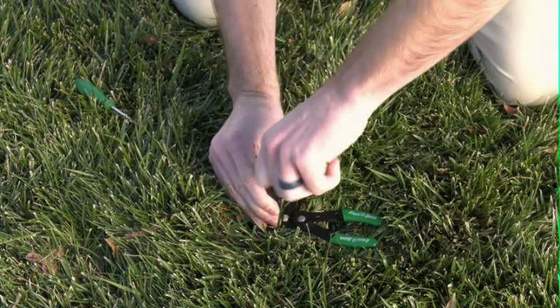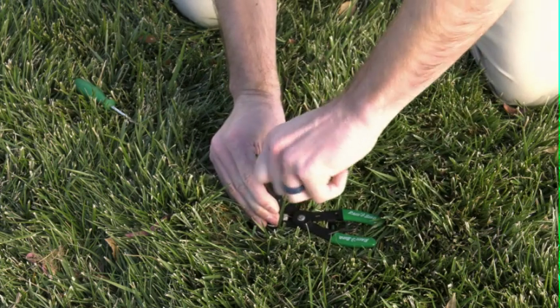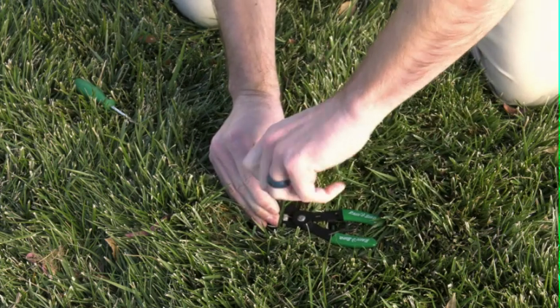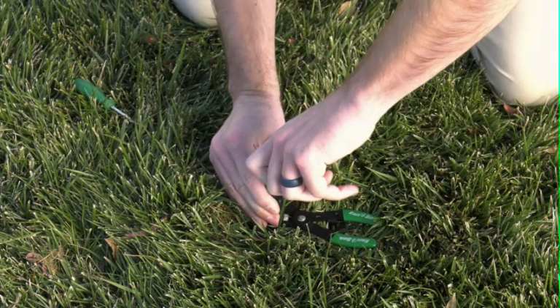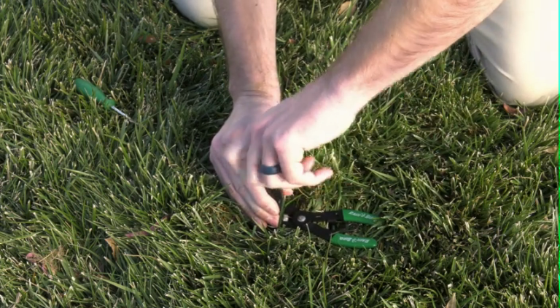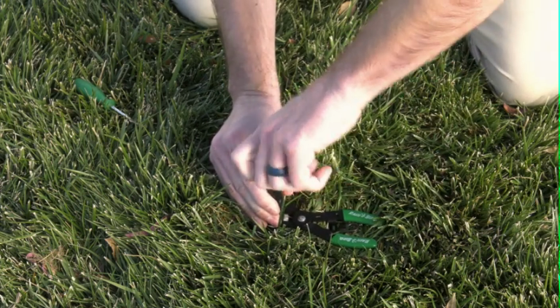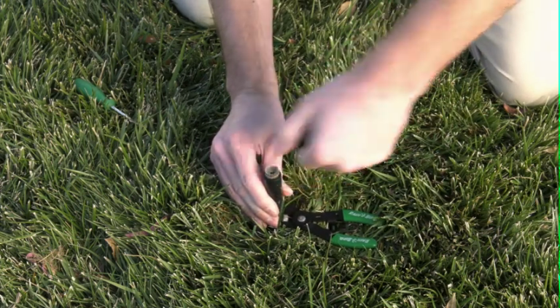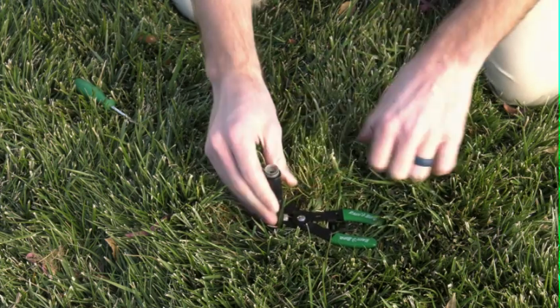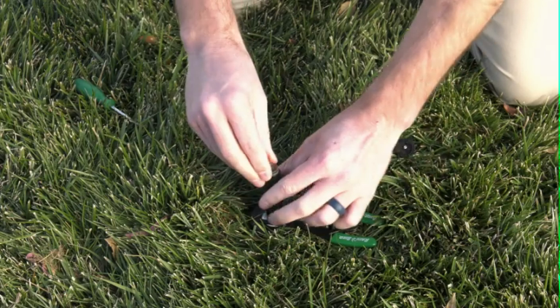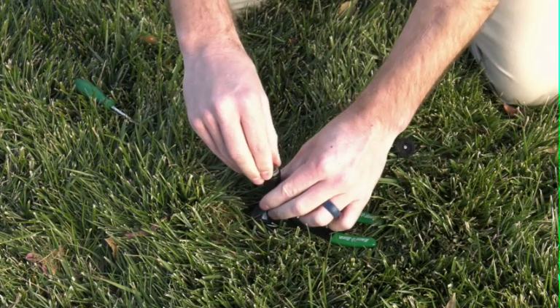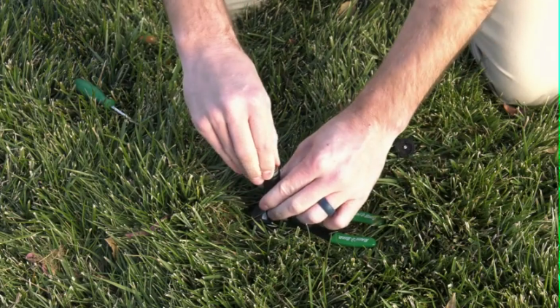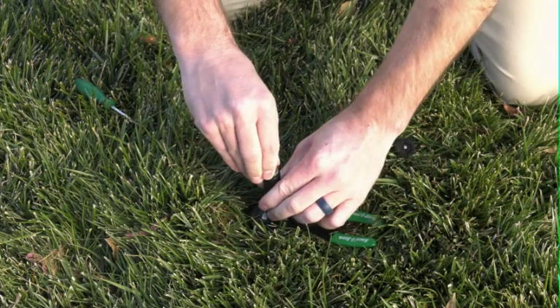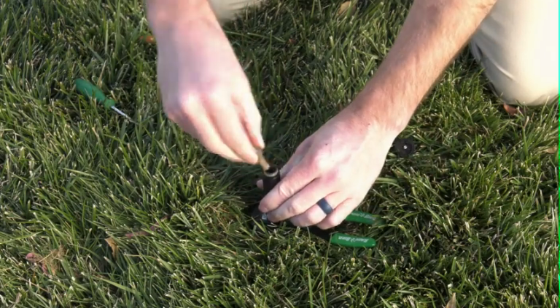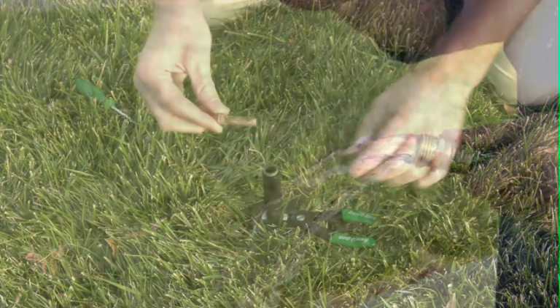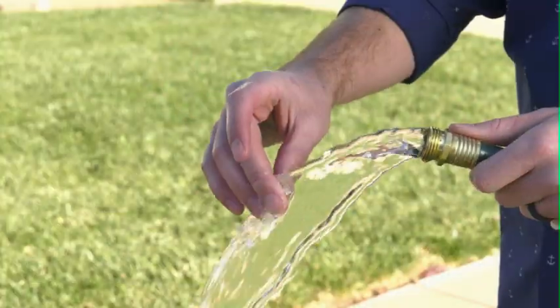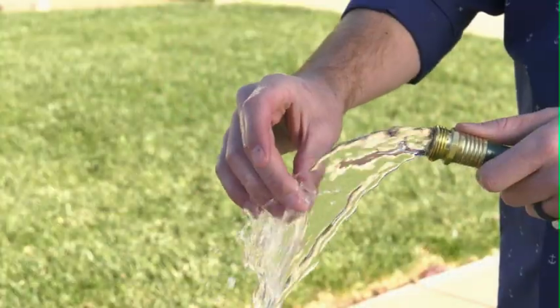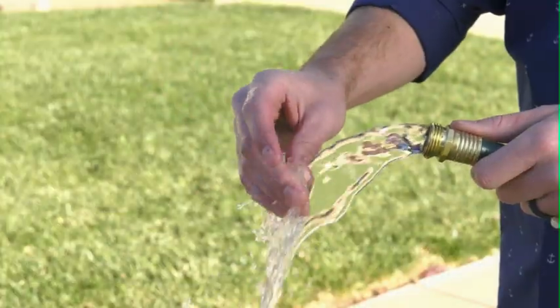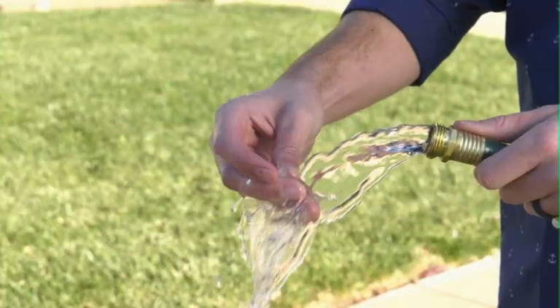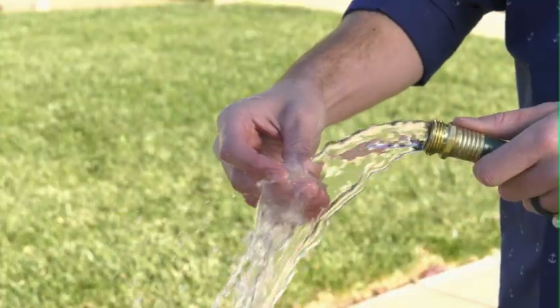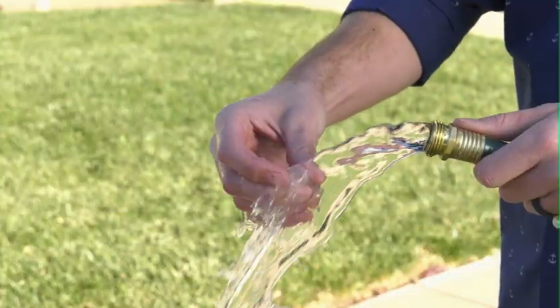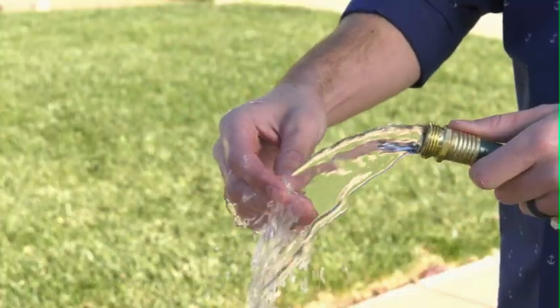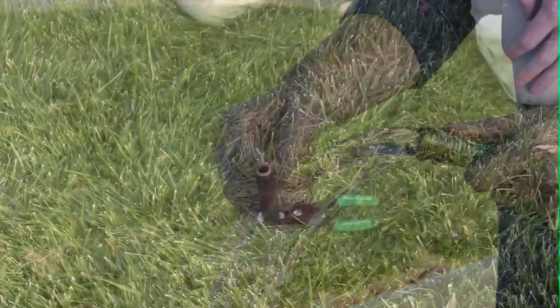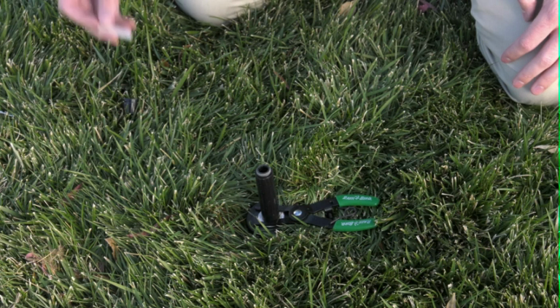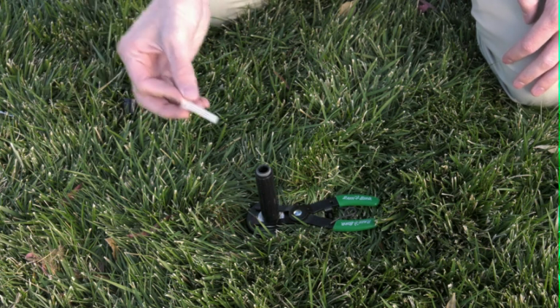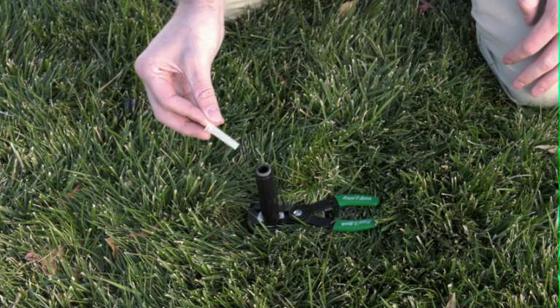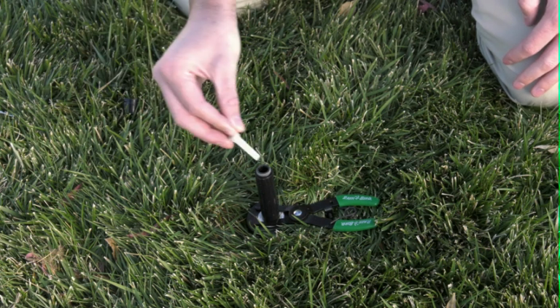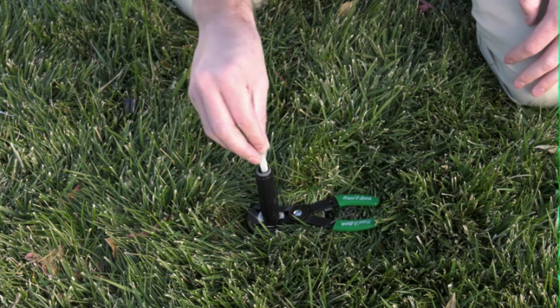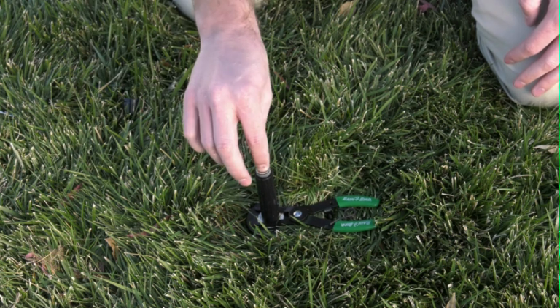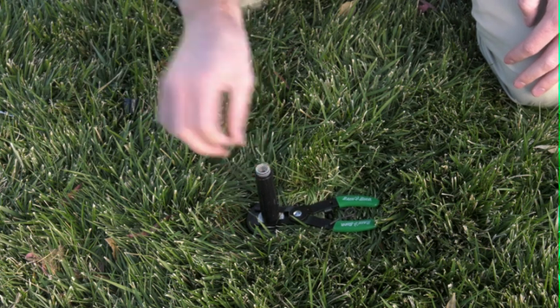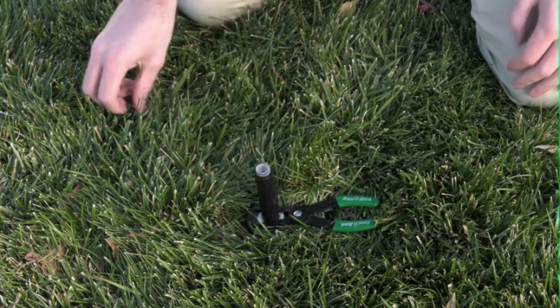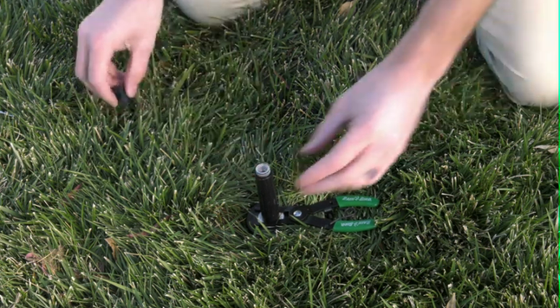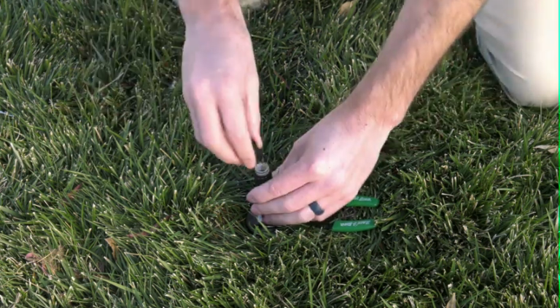Remove the filter basket from the end of the stem. Rinse the filter in clean water. Install the filter back into the stem and screw the nozzle back into place.